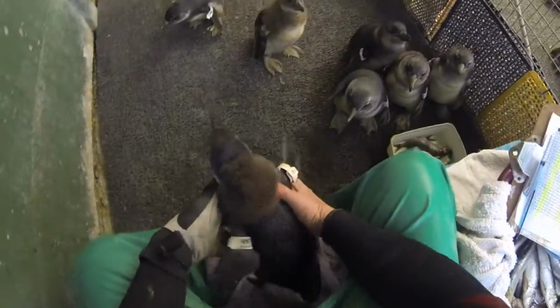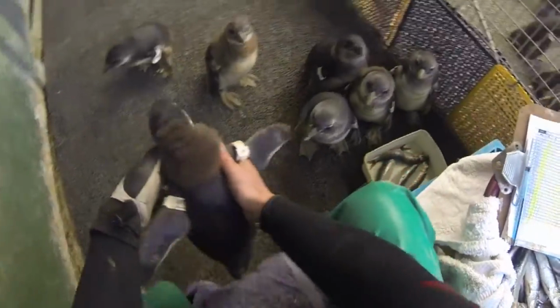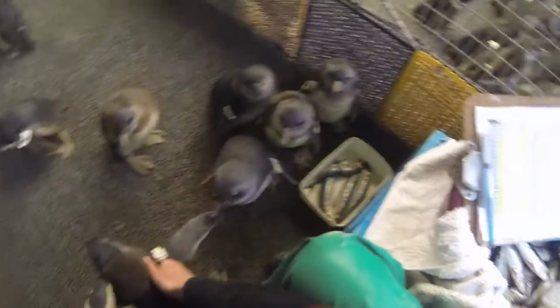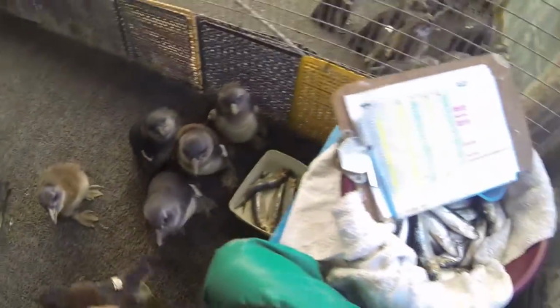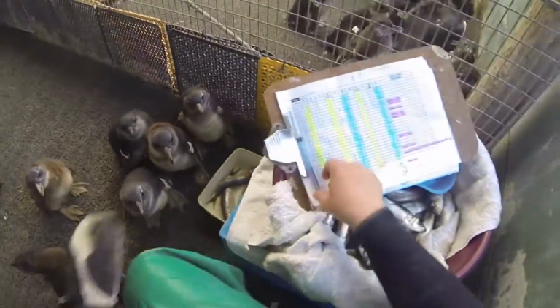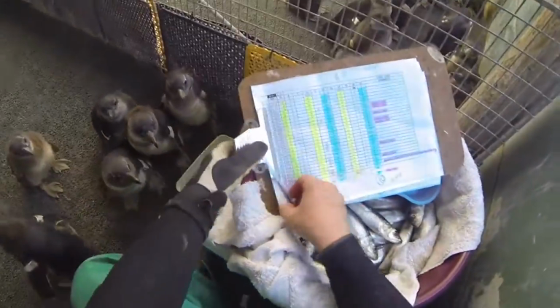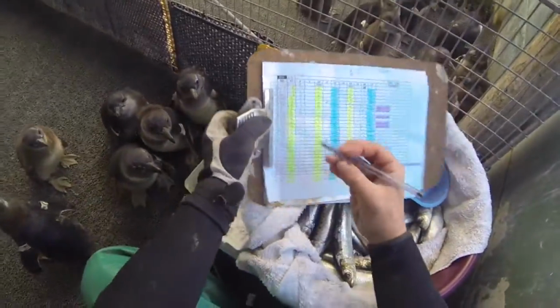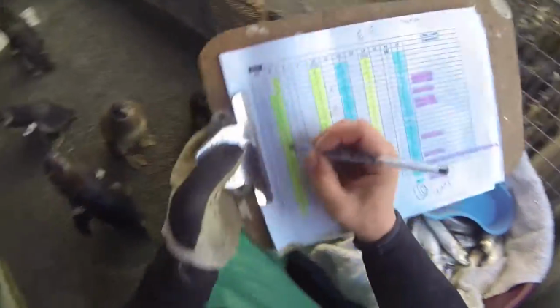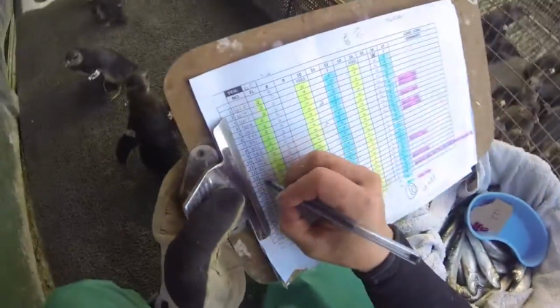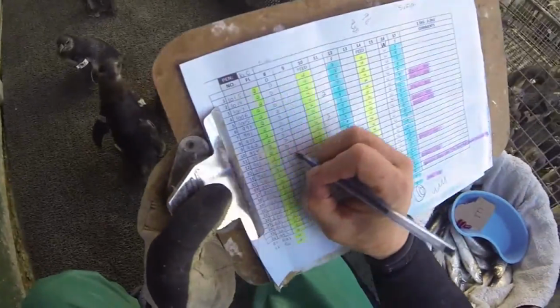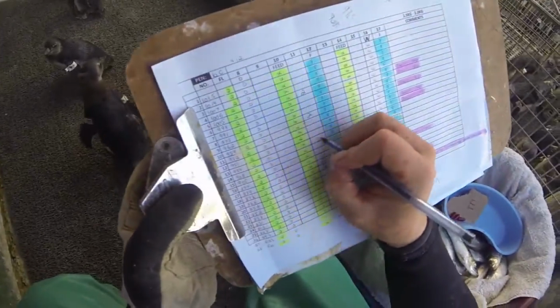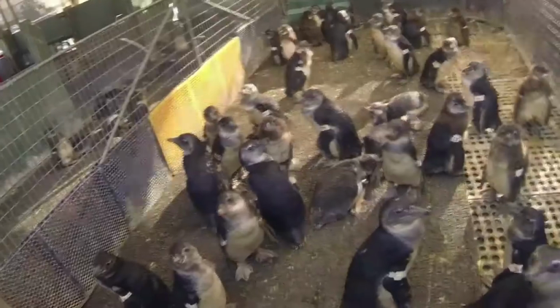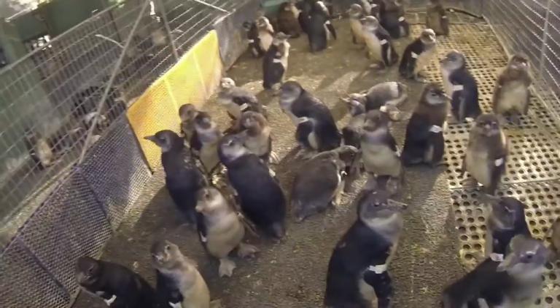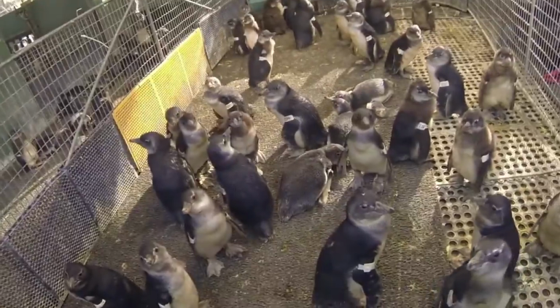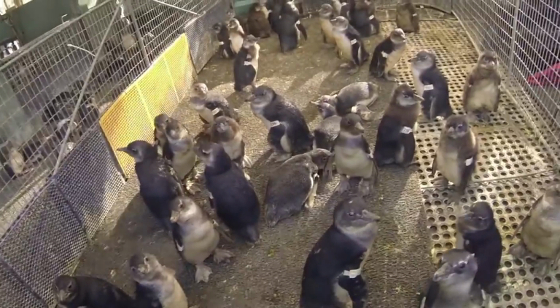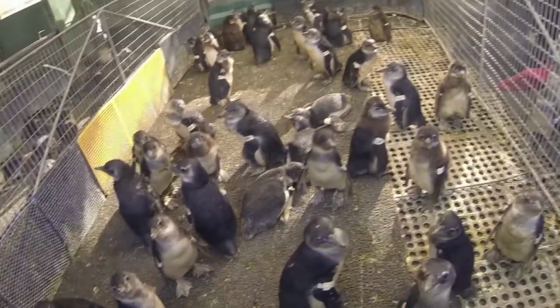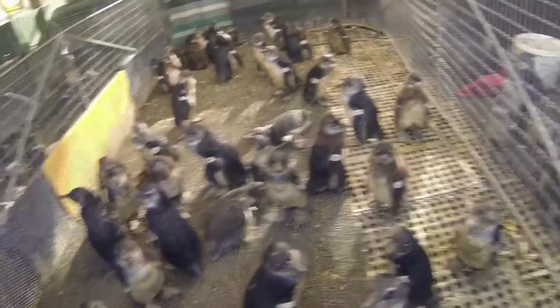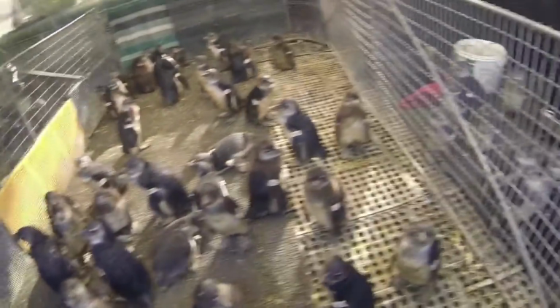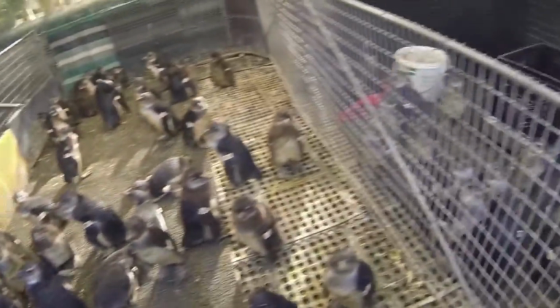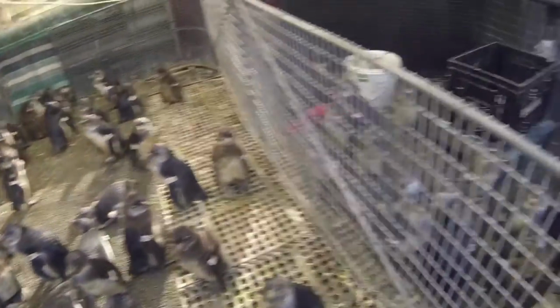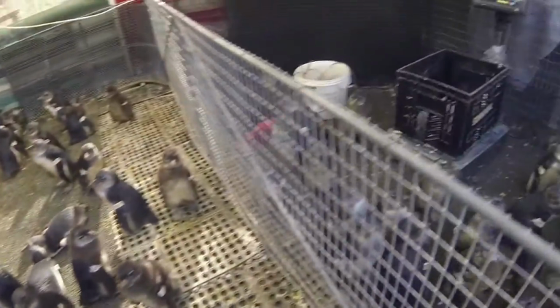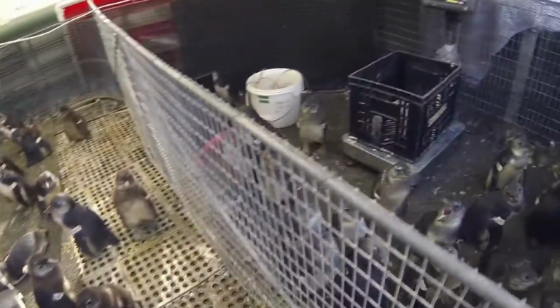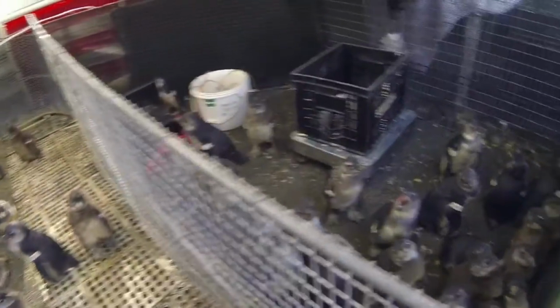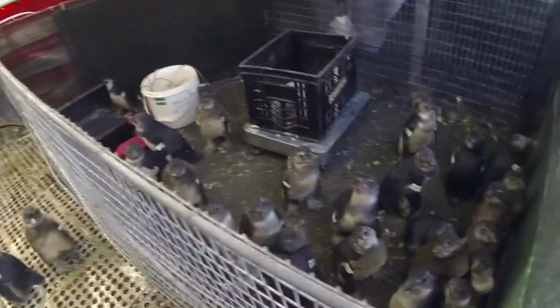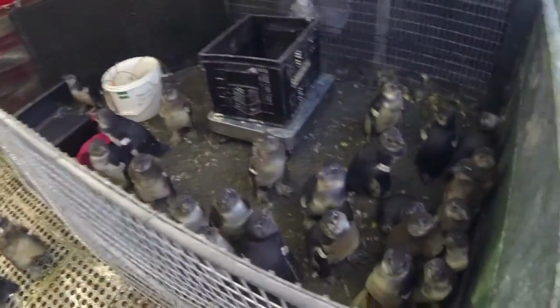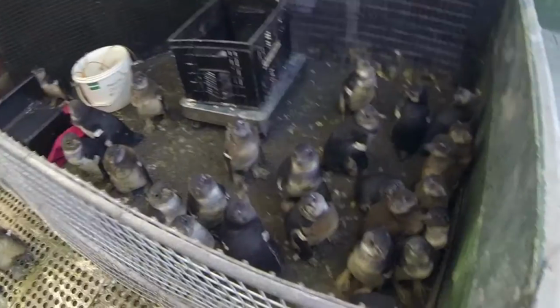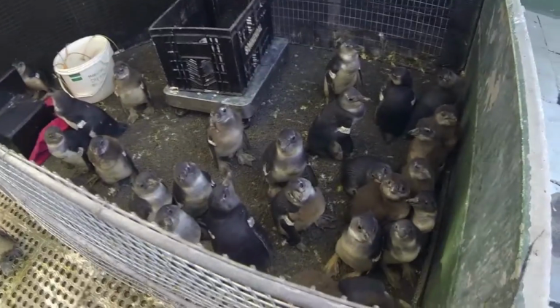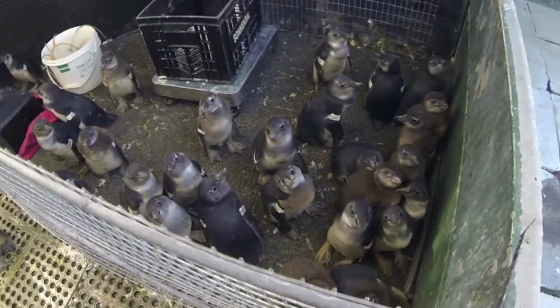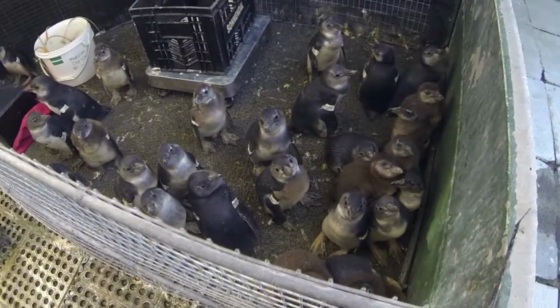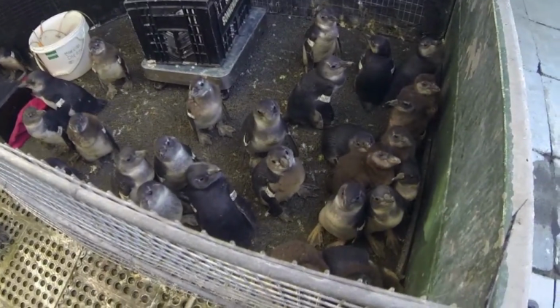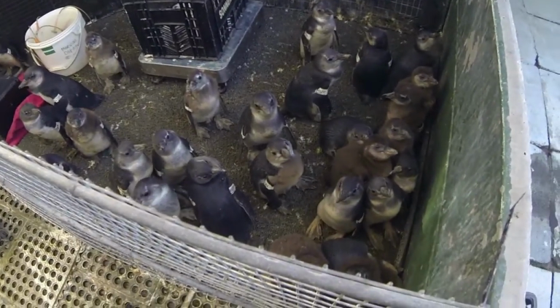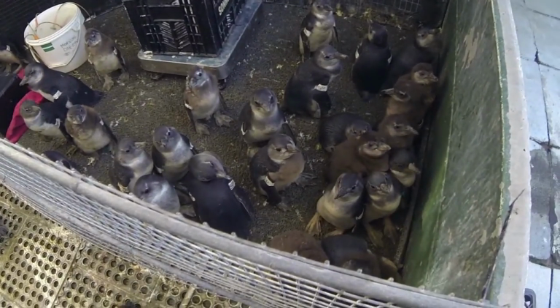The reason that we tube feed them so many times a day is because they are on a schedule to pack some weight onto those little guys, because they don't want to re-release them until they are a certain weight, they are waterproofed, and they are ready to go.